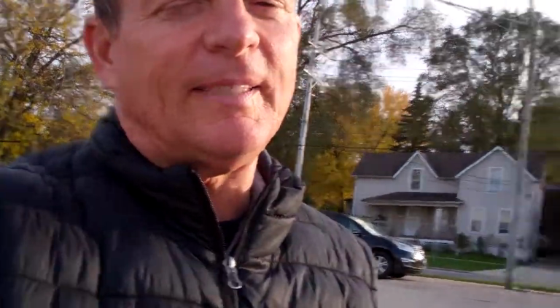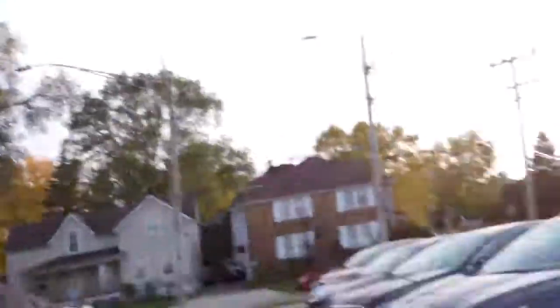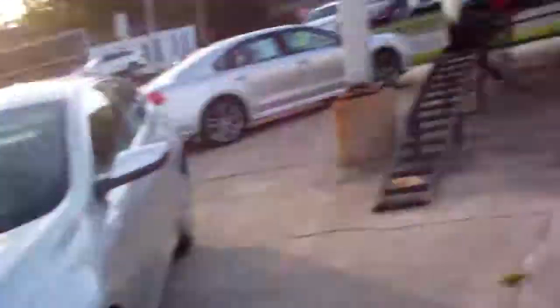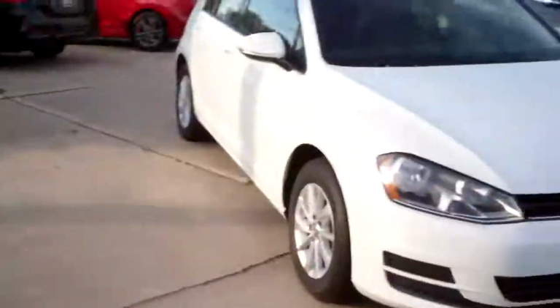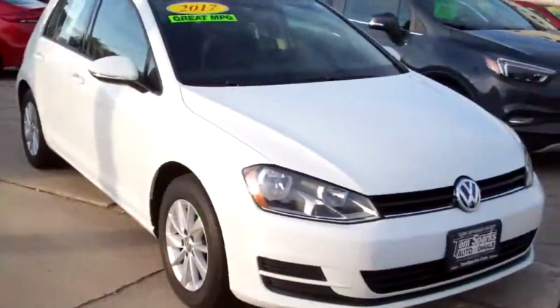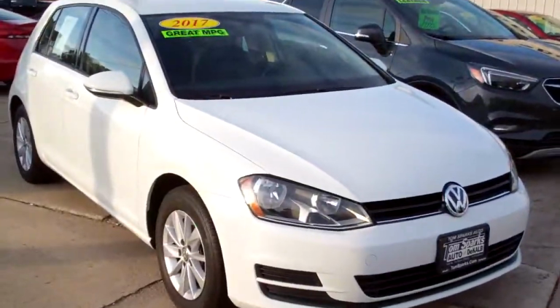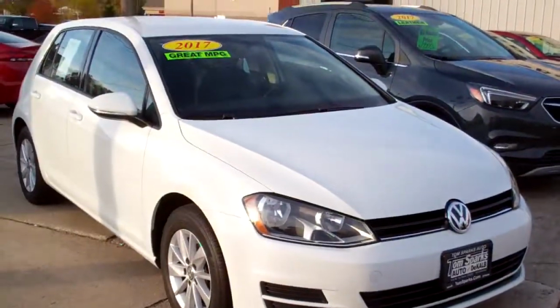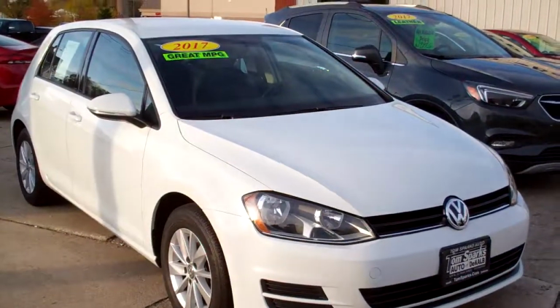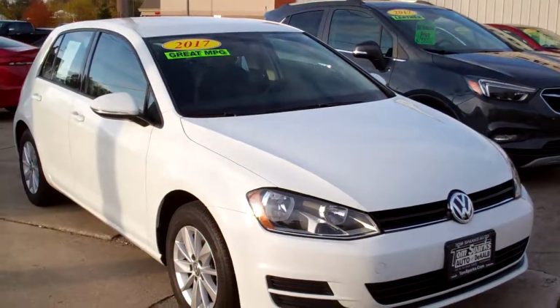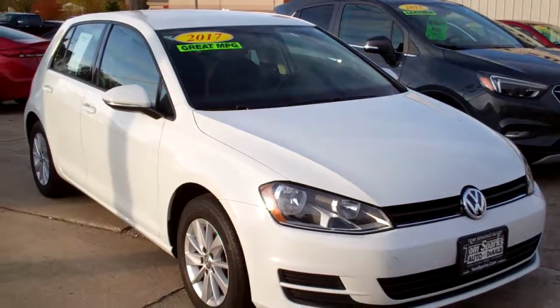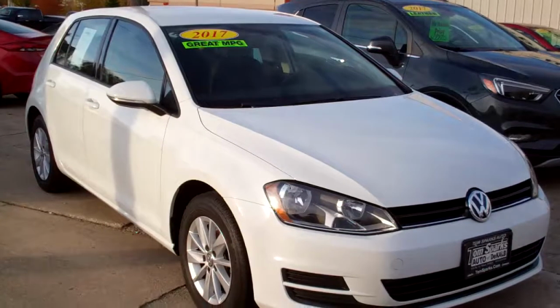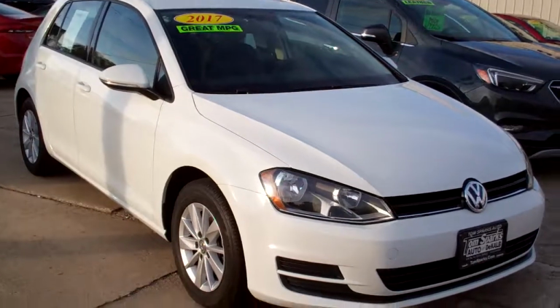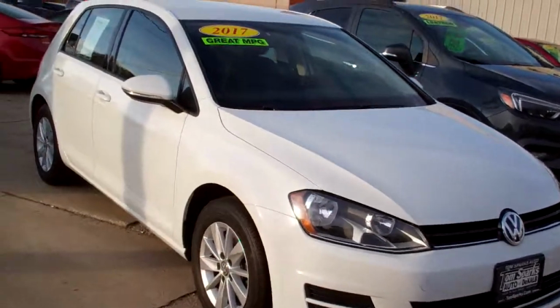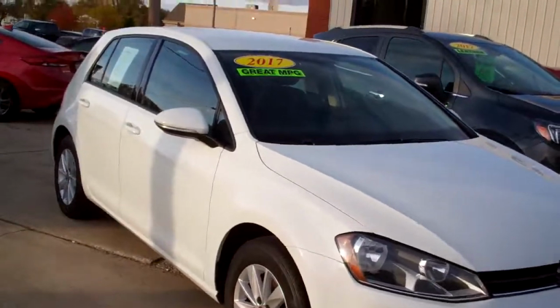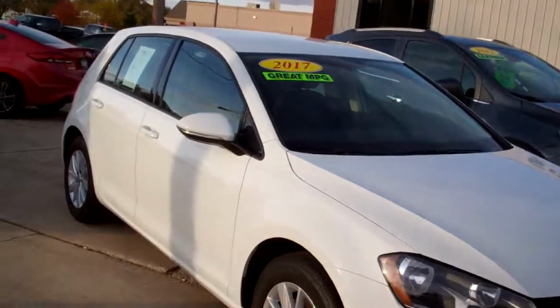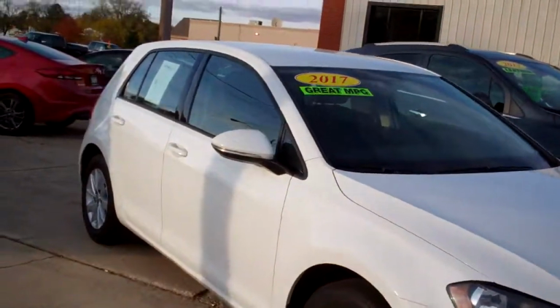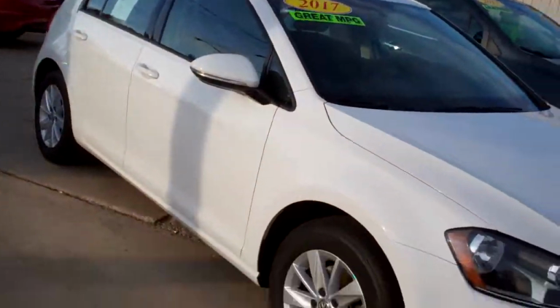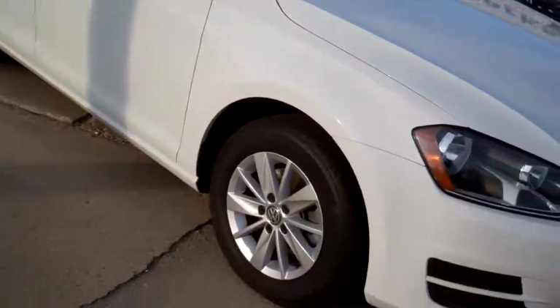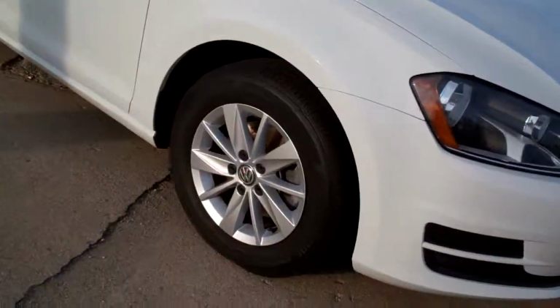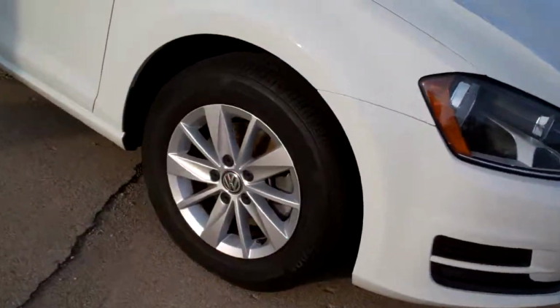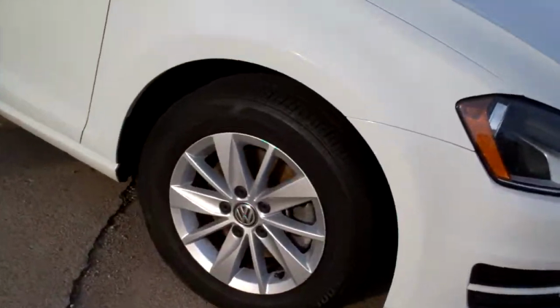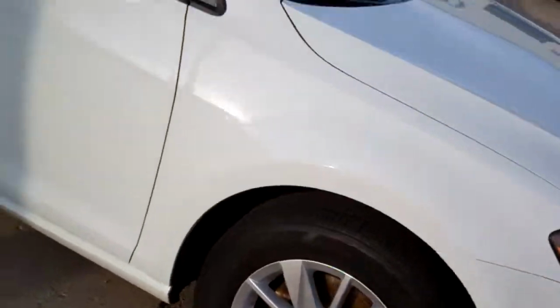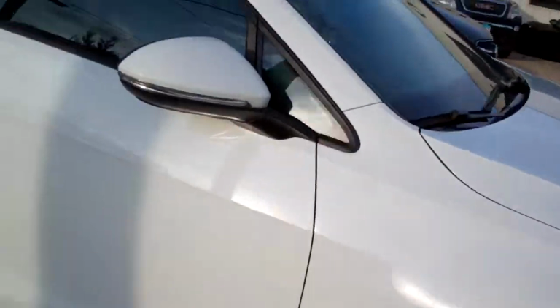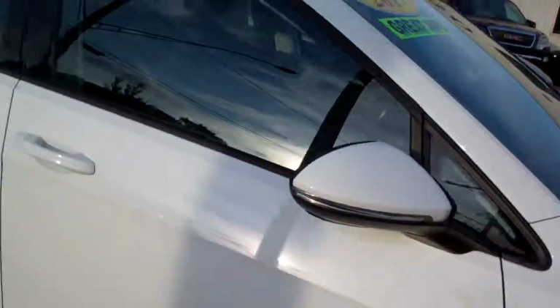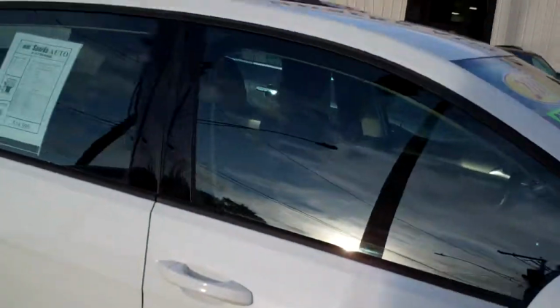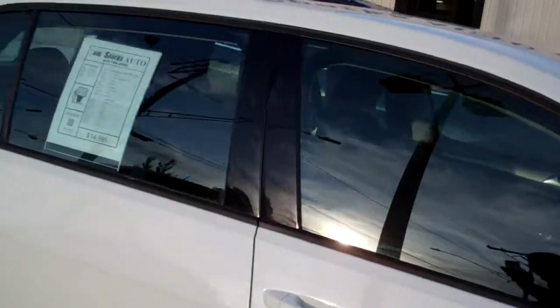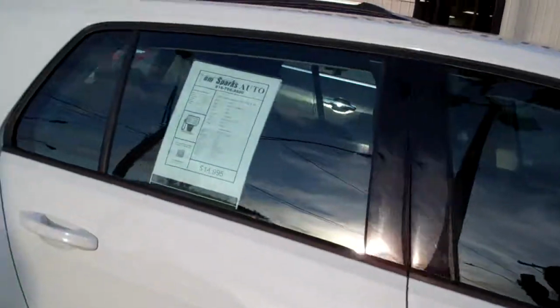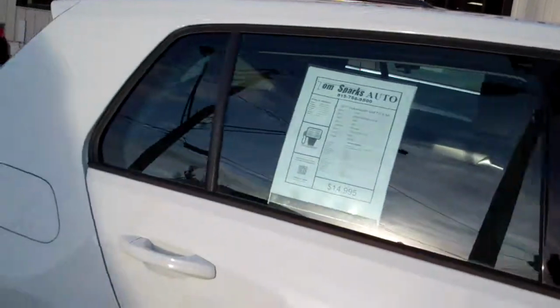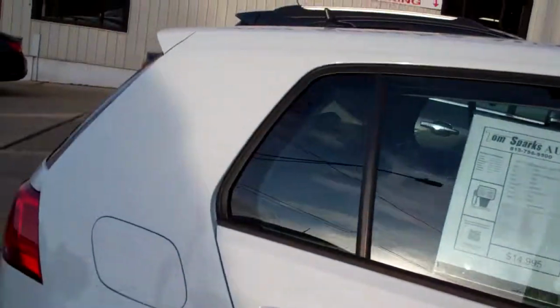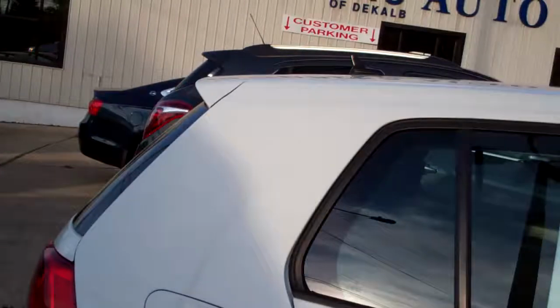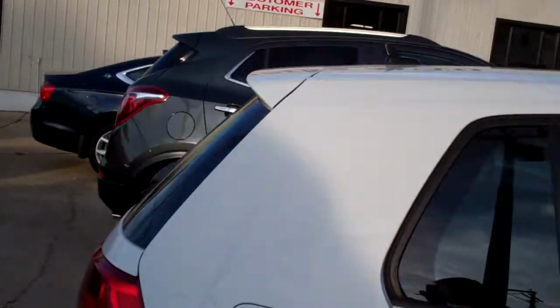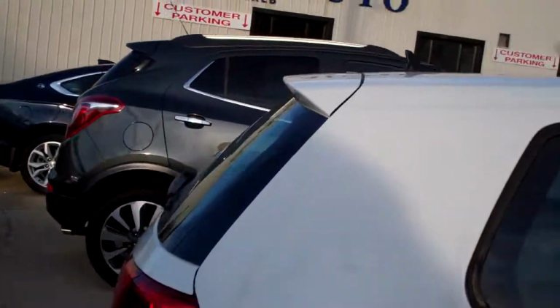Hey, check this out — a 2017 Volkswagen Golf. Nice car, white in color, with nice alloy wheels. Hatchback.